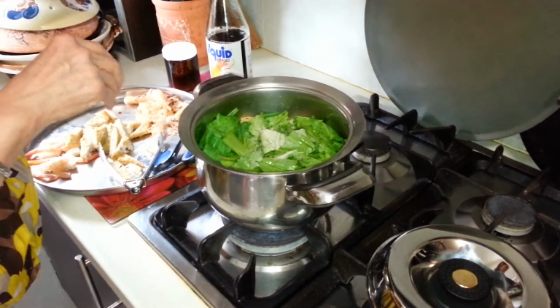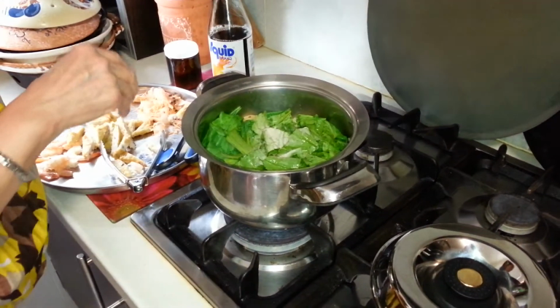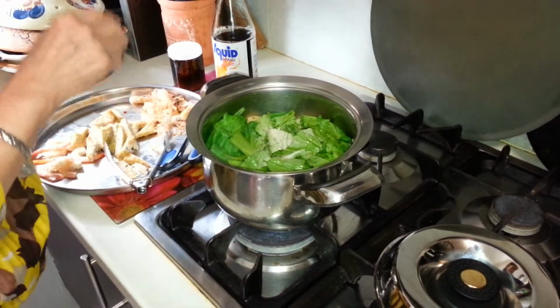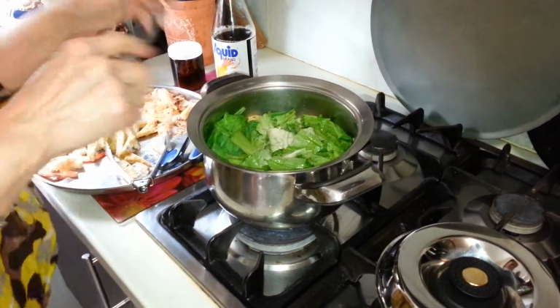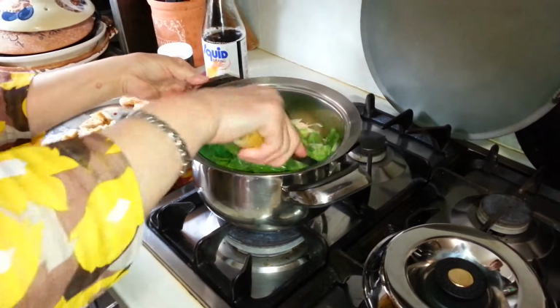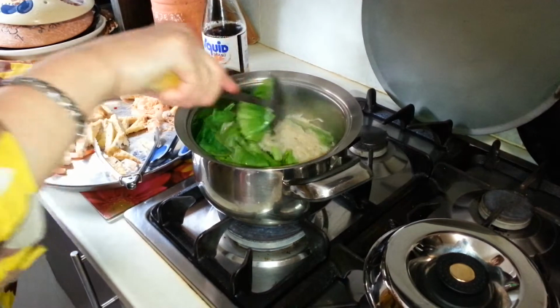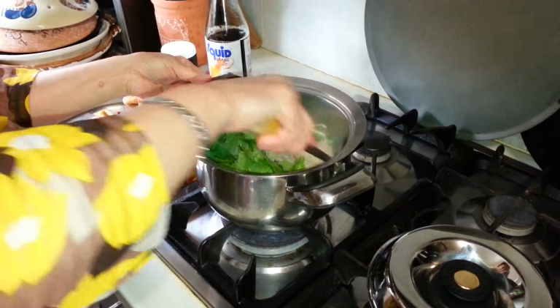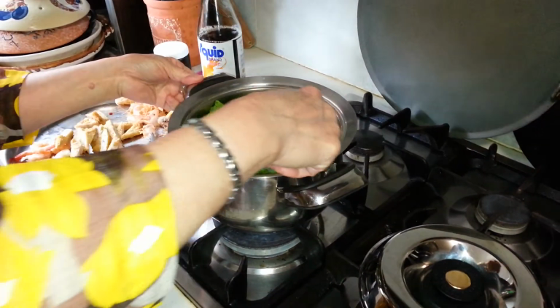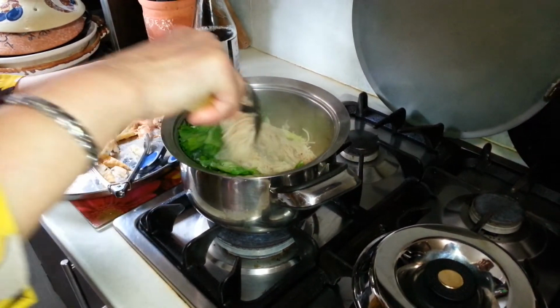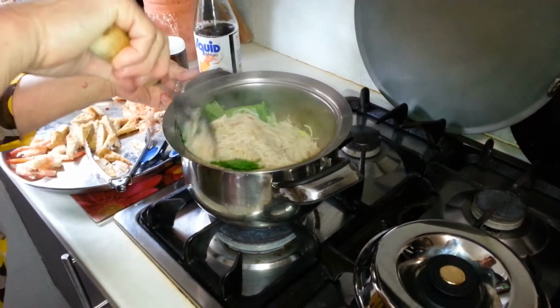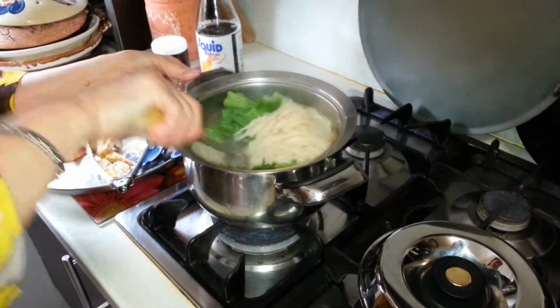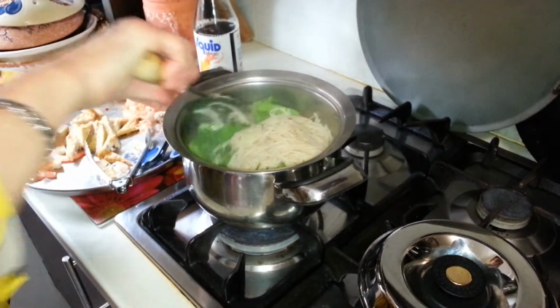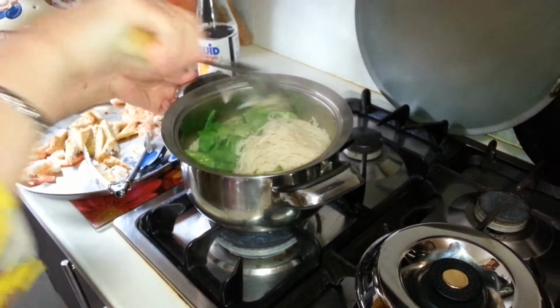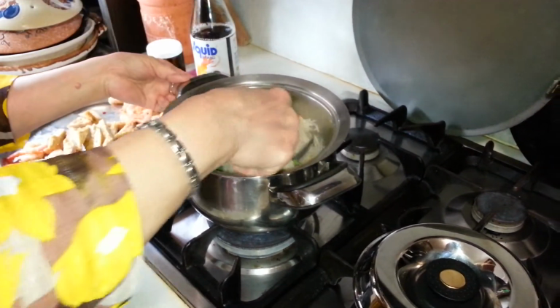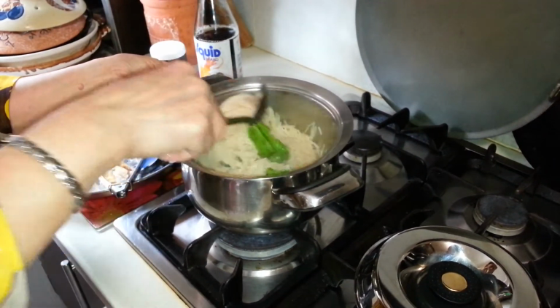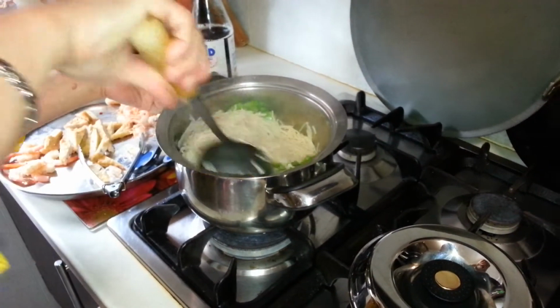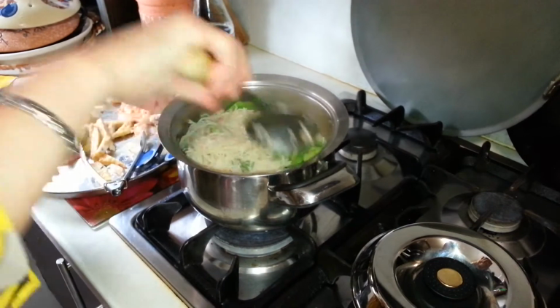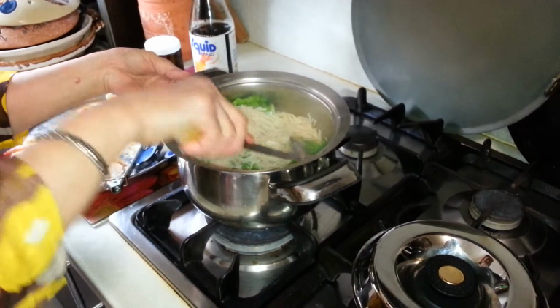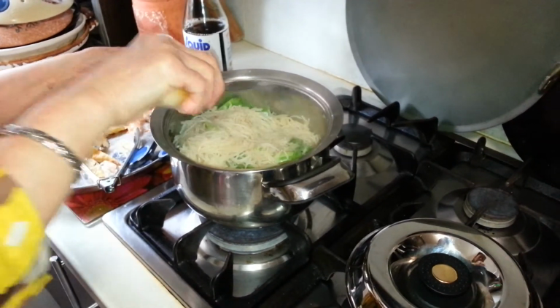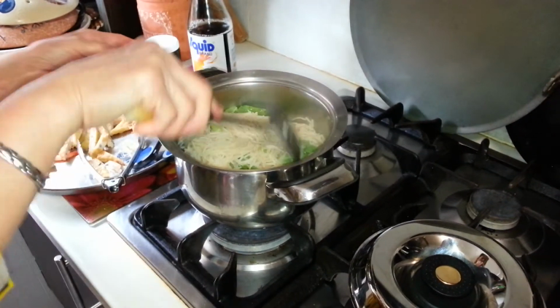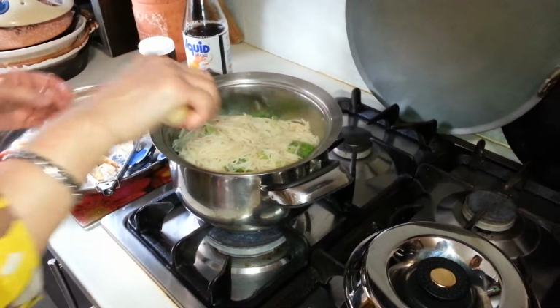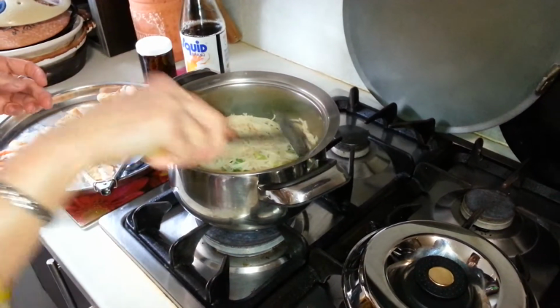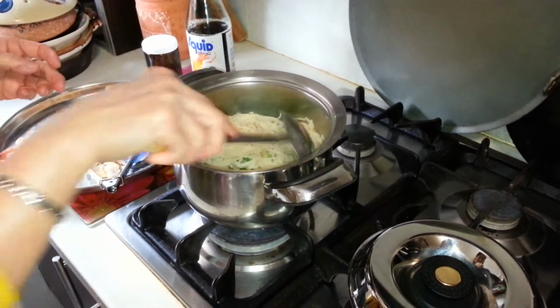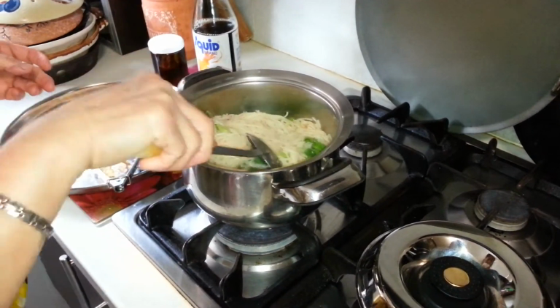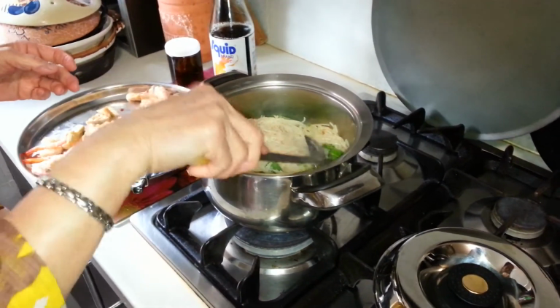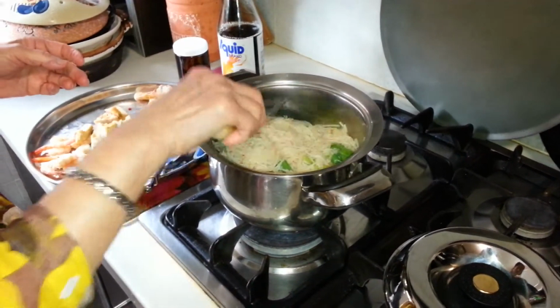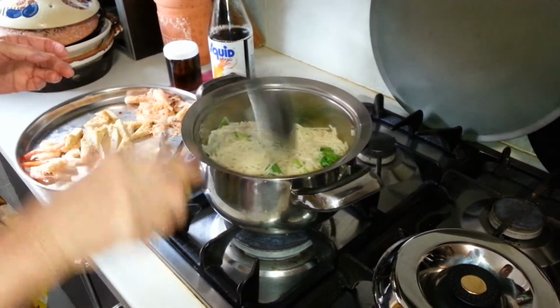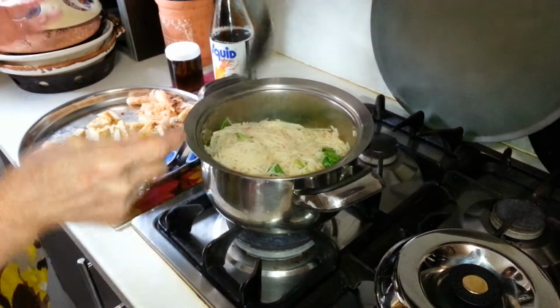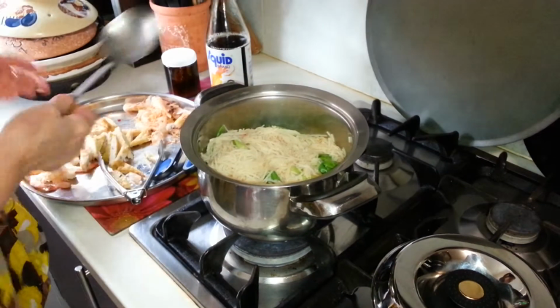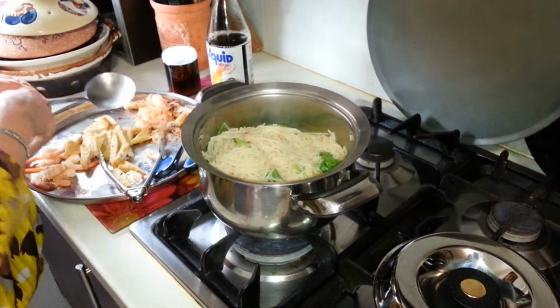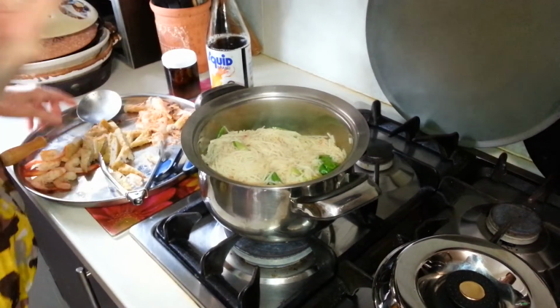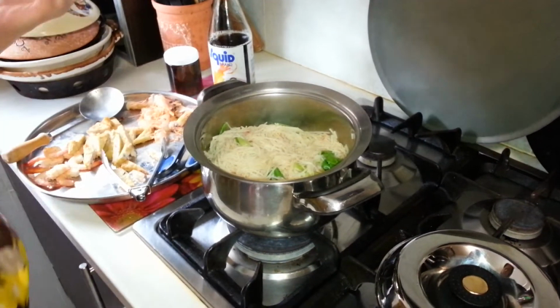Now I'm going to give it a good stir and dish it all out. Now once you turn the veggie, it will get cooked. So I don't want to destroy my vitamin C. Just eat it as I can.